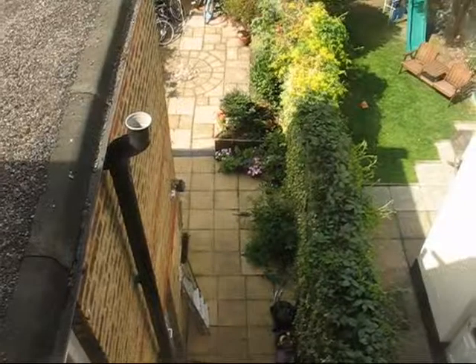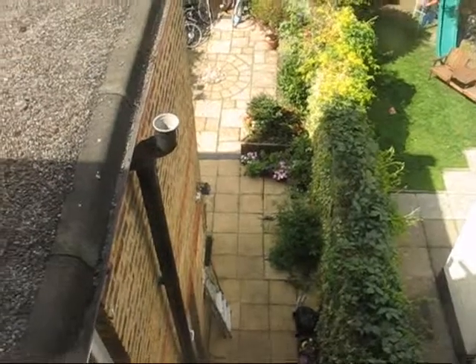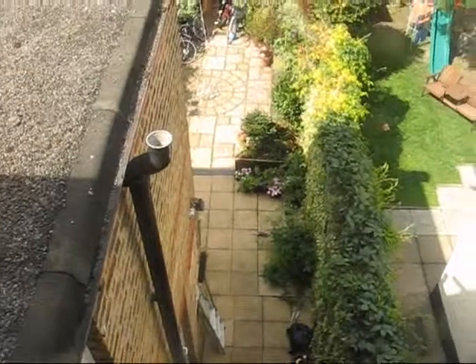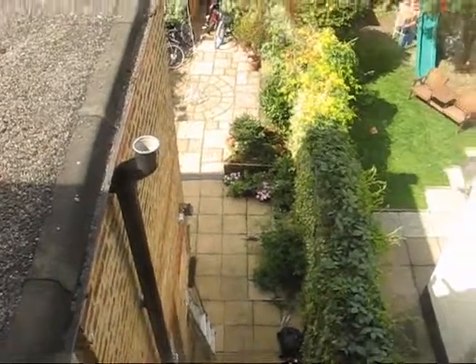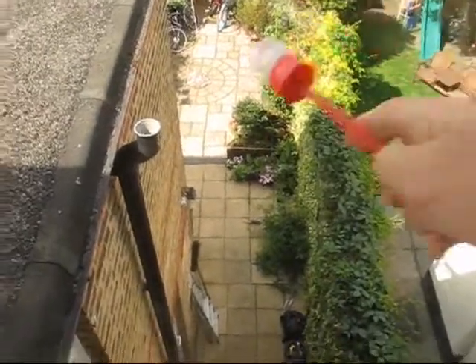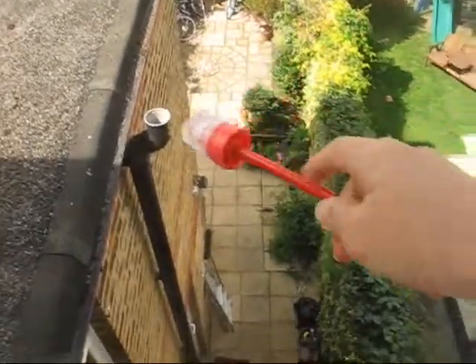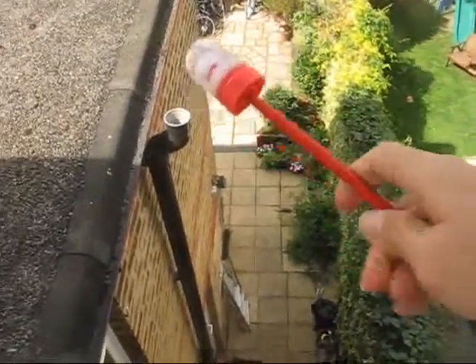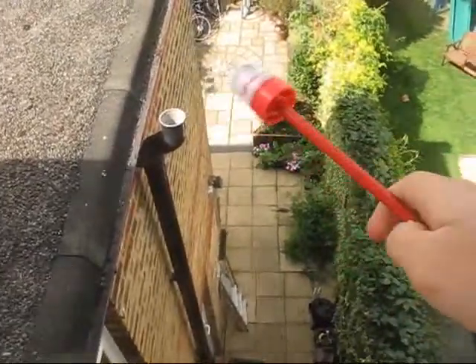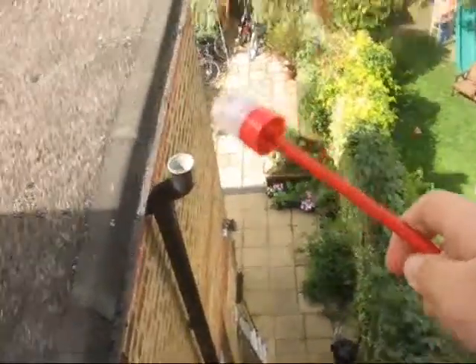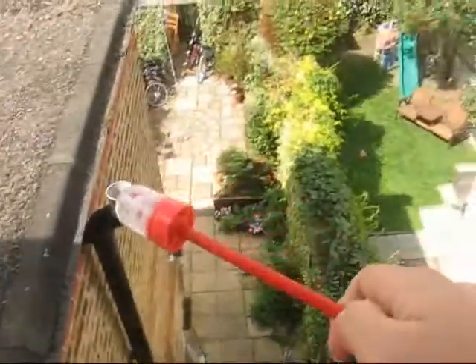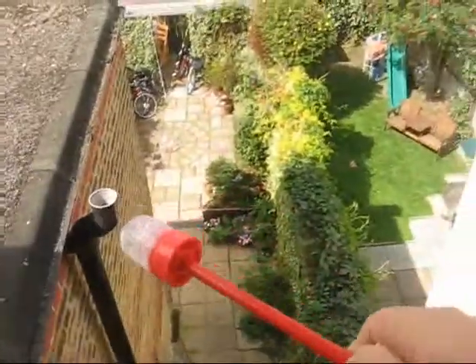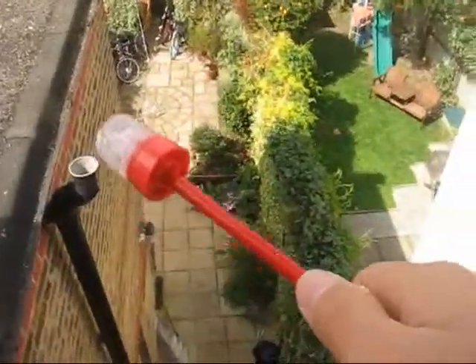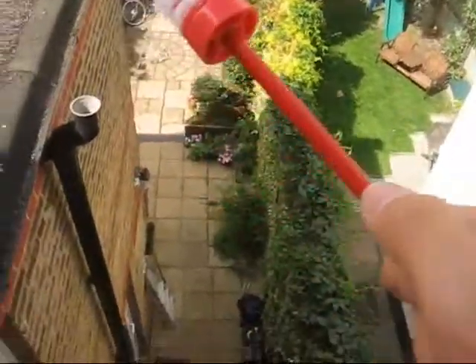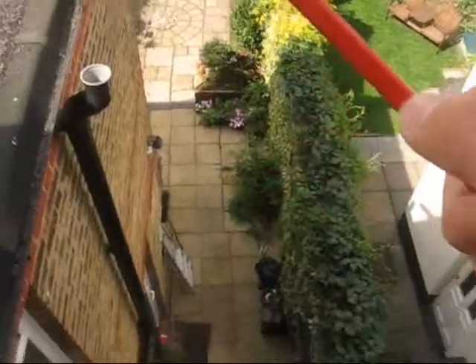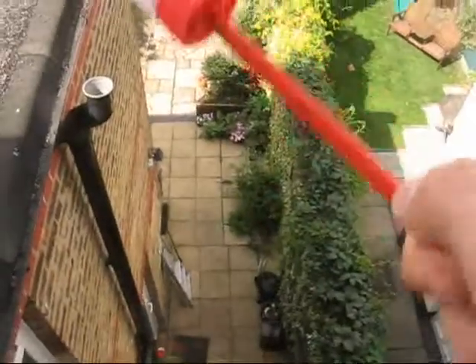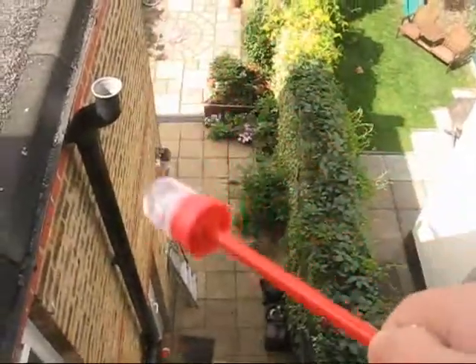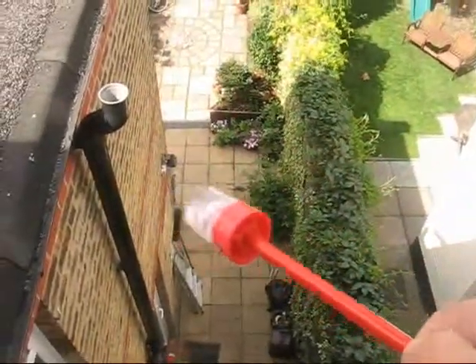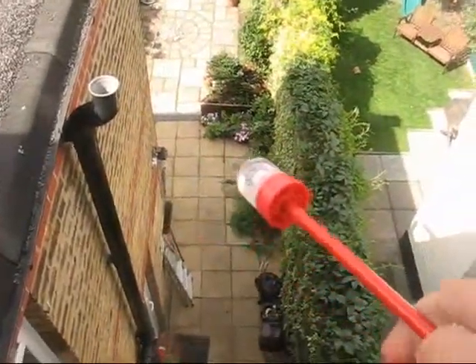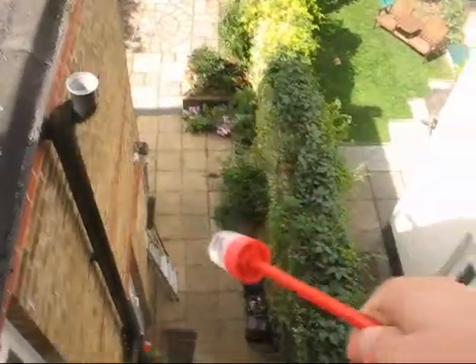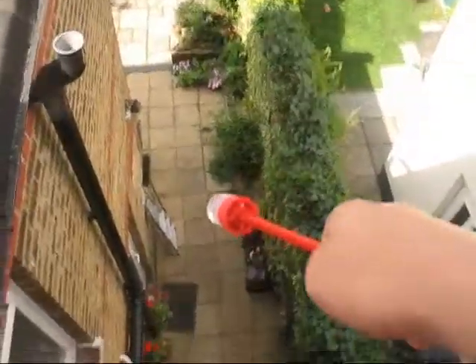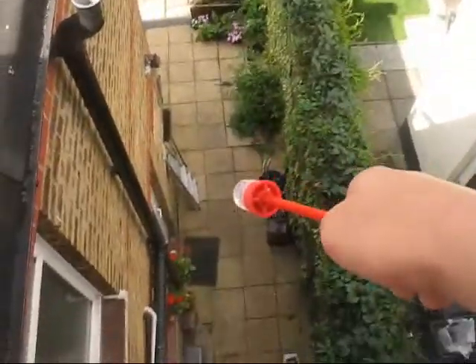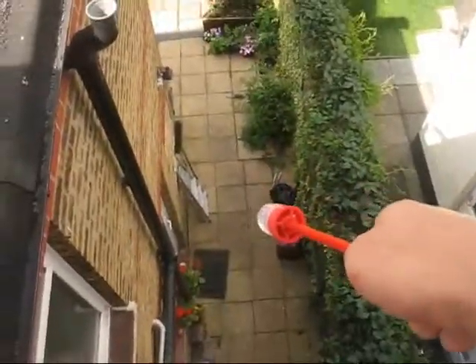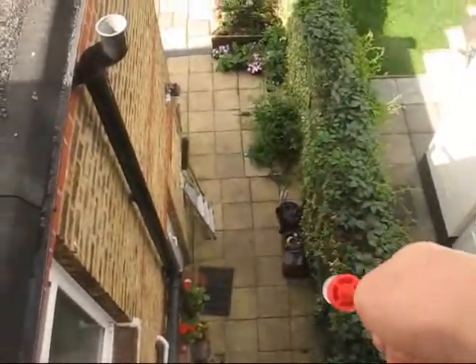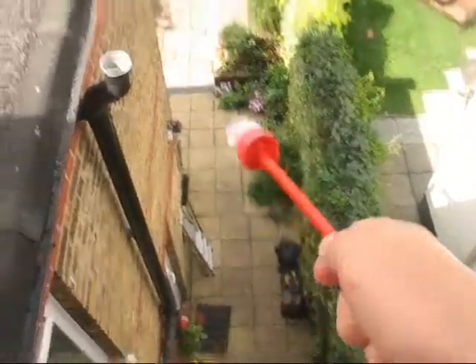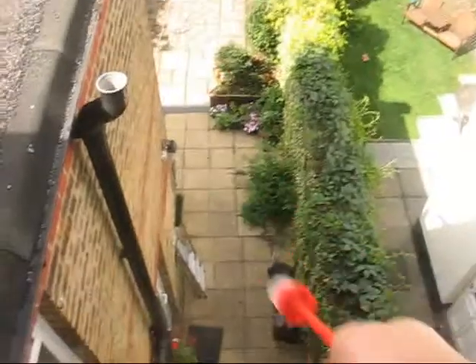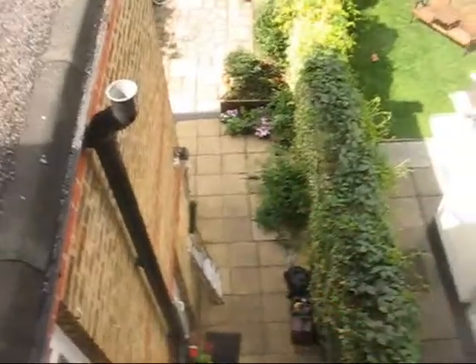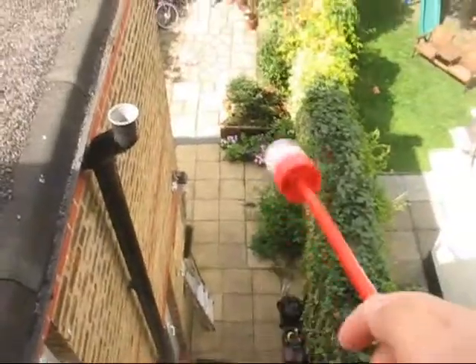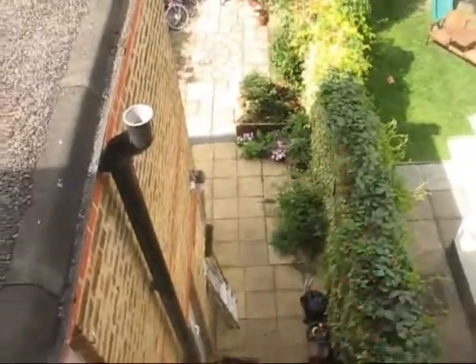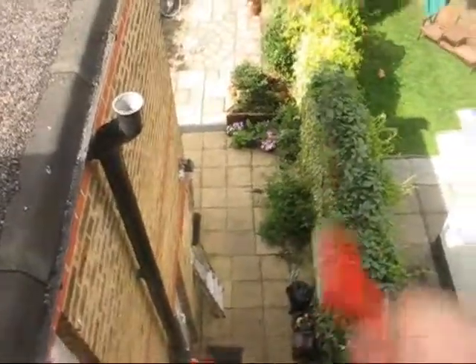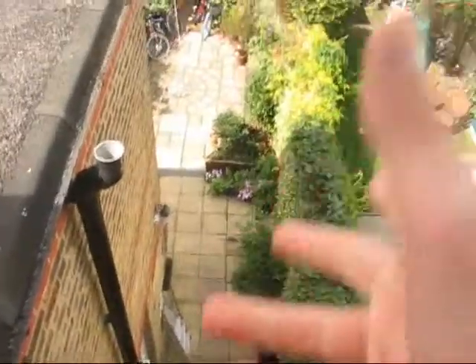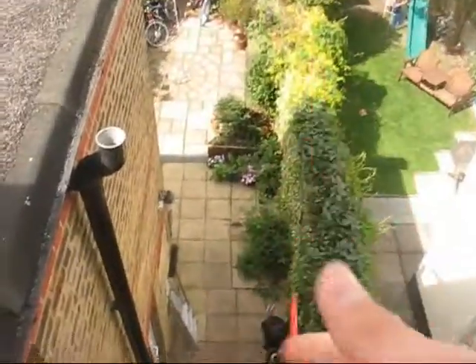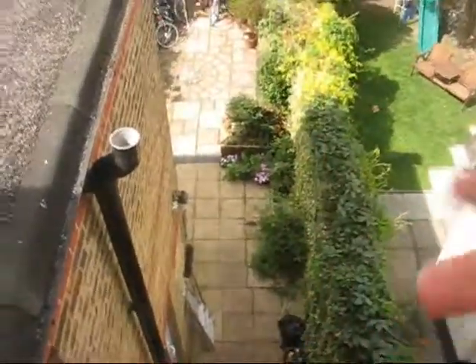Okay everyone, you ready? Snow globe of doom. Three, two, one. What? Oh.